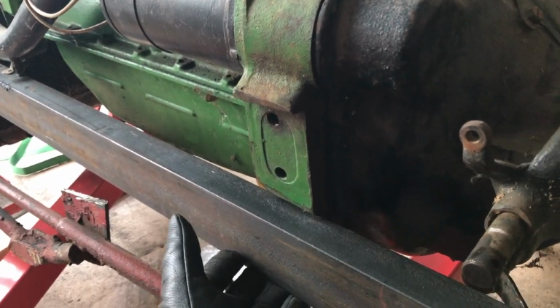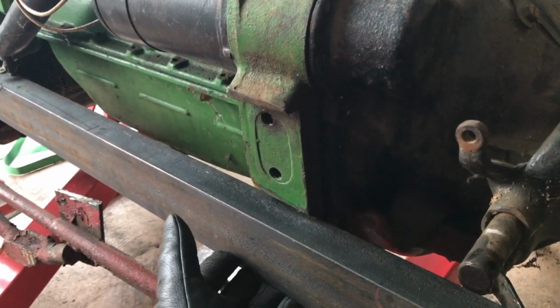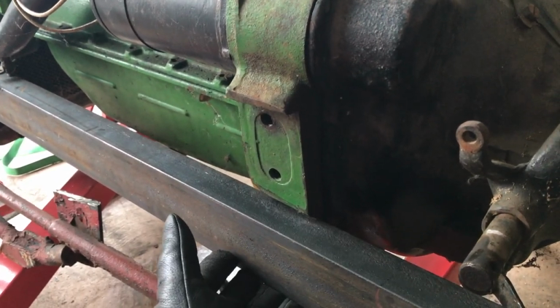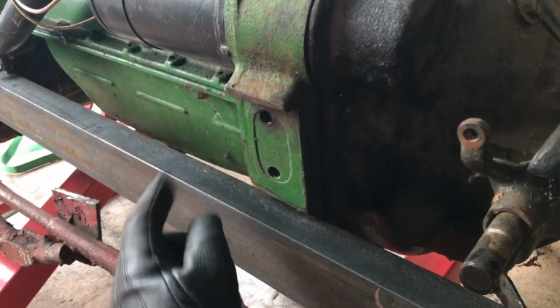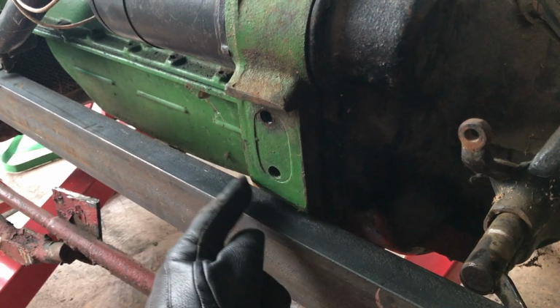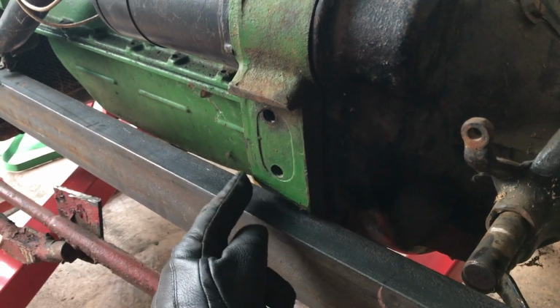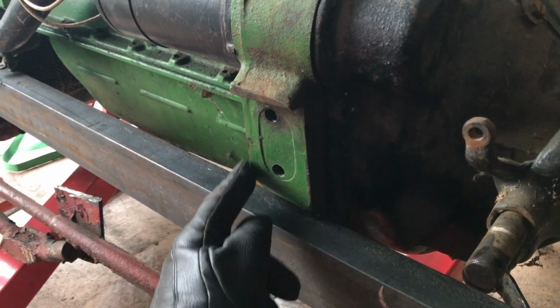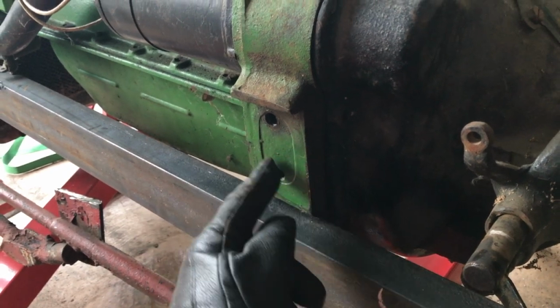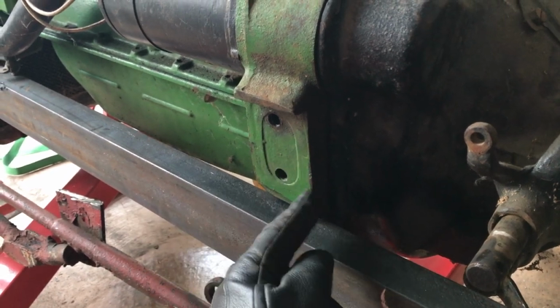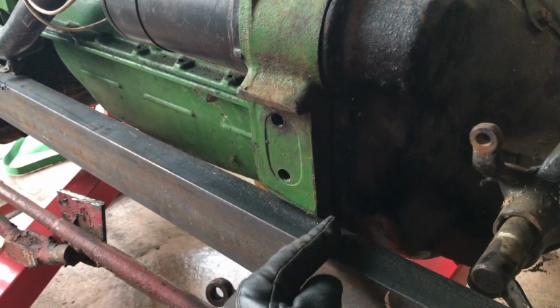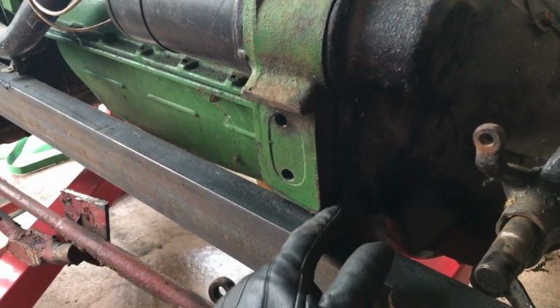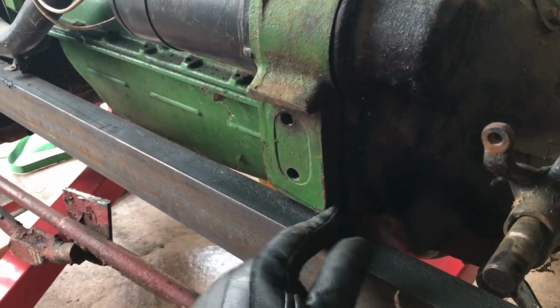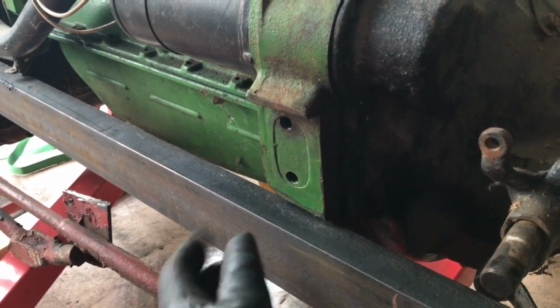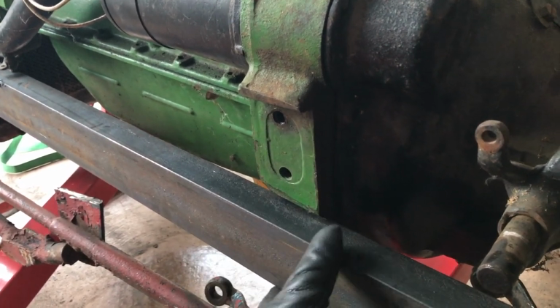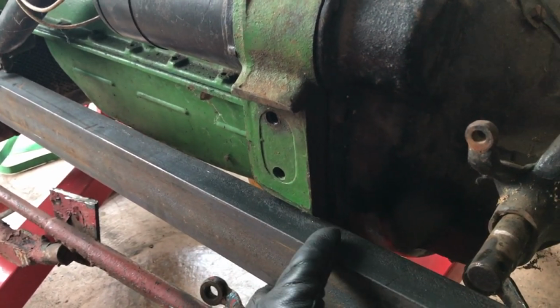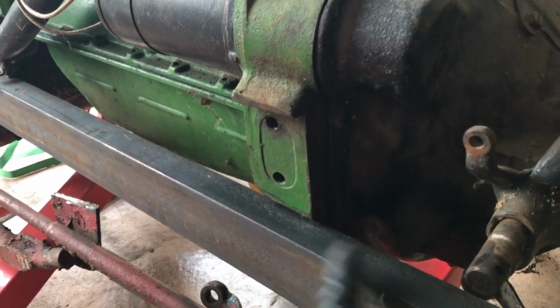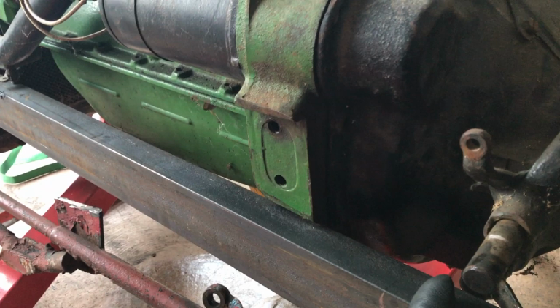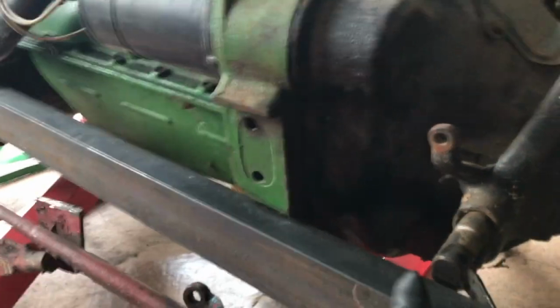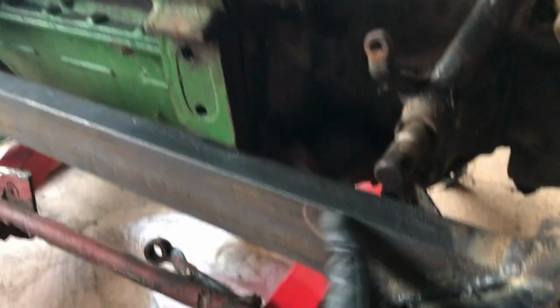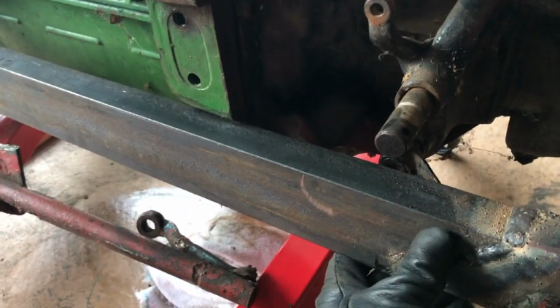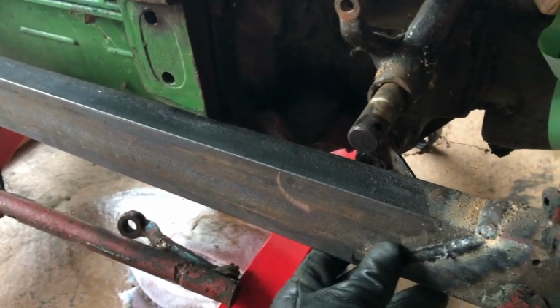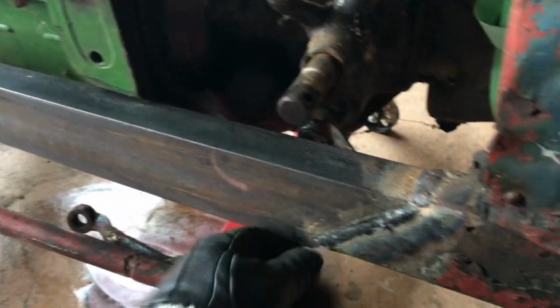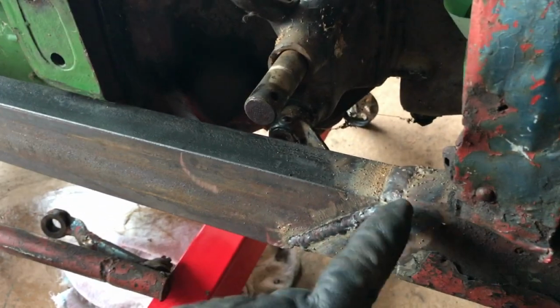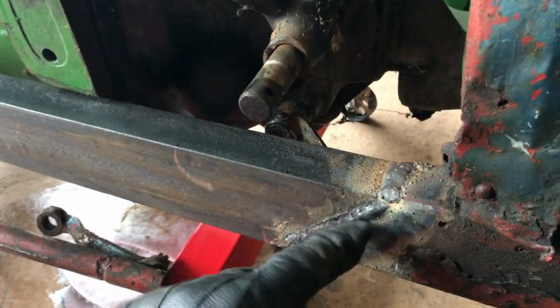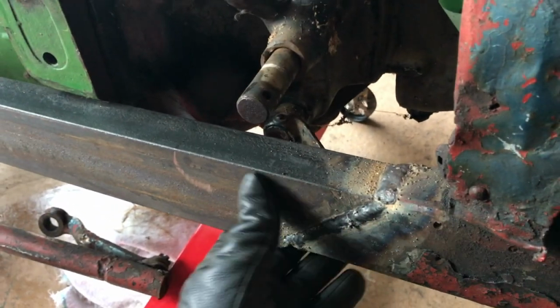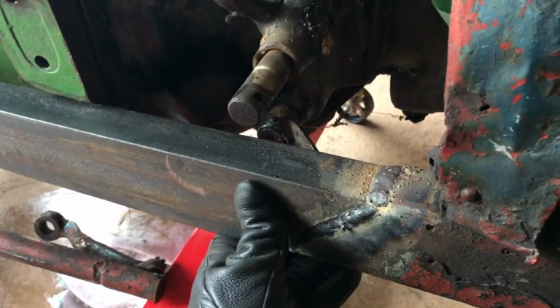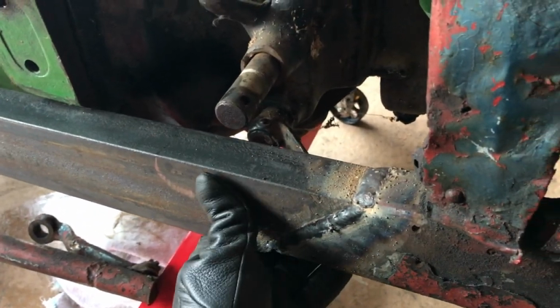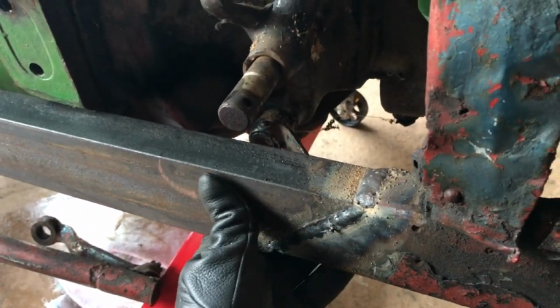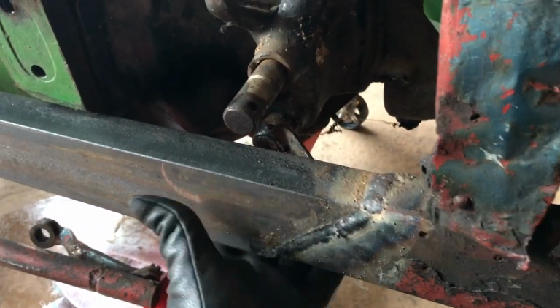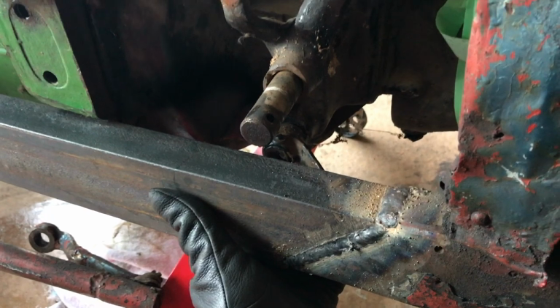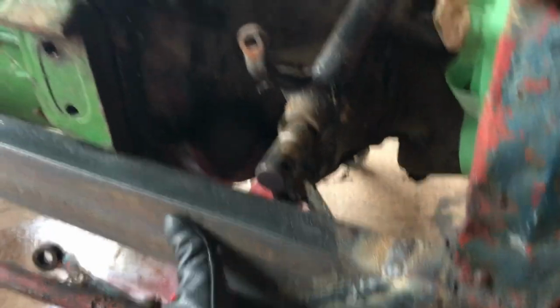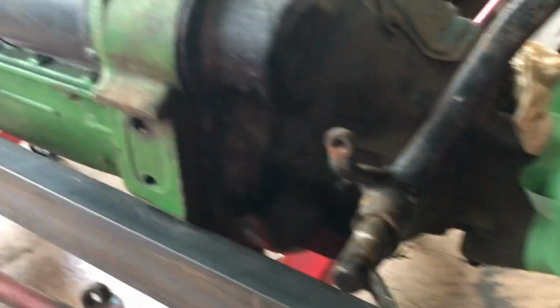To reinforce it so it's gonna be sturdy, we're gonna build up an engine mount on top of that and then we're gonna add some fish plating in here on either side of the welds. You can see the frame is pretty much welded up, just have to add some fish plates in.